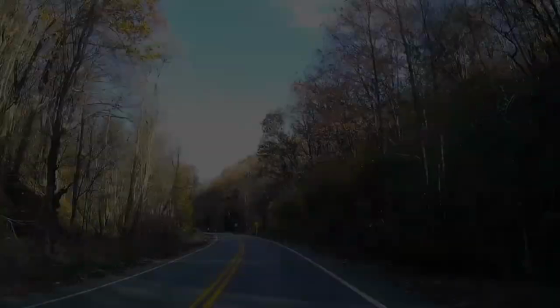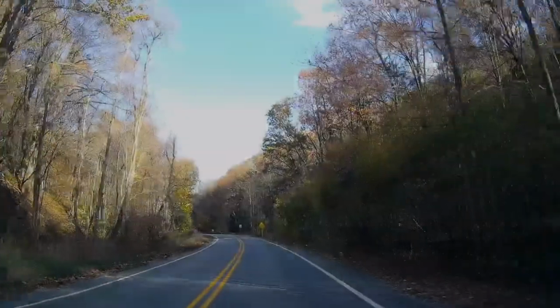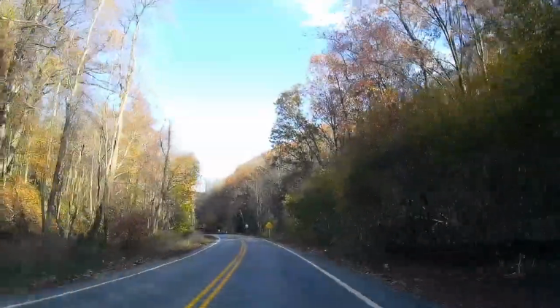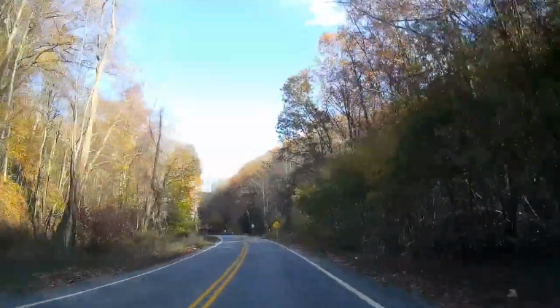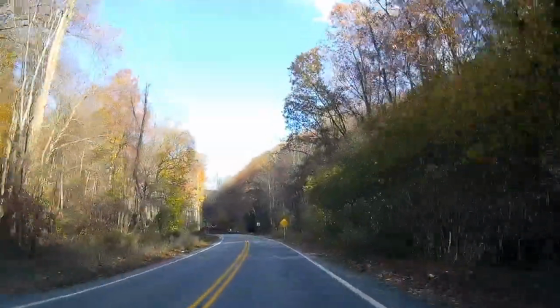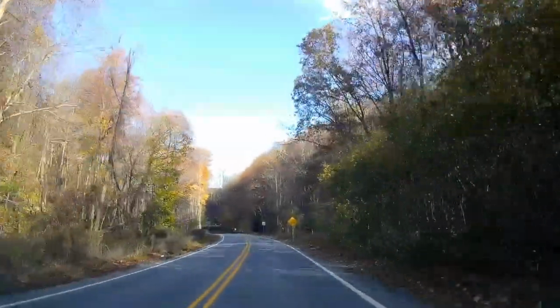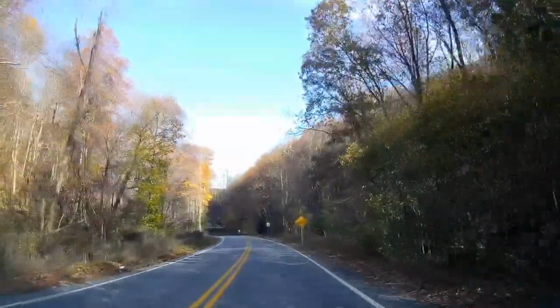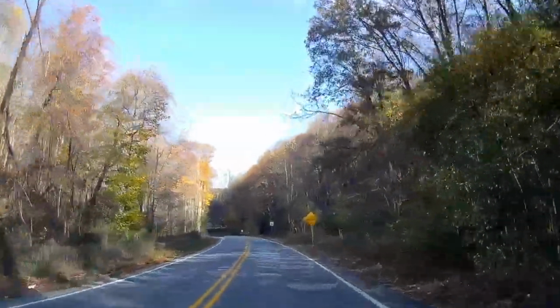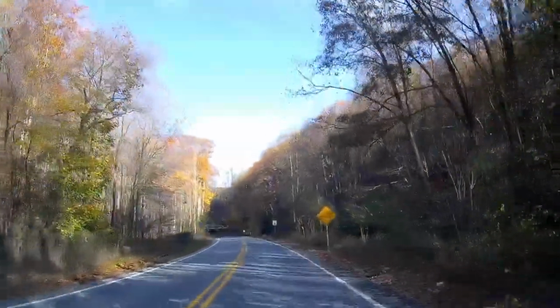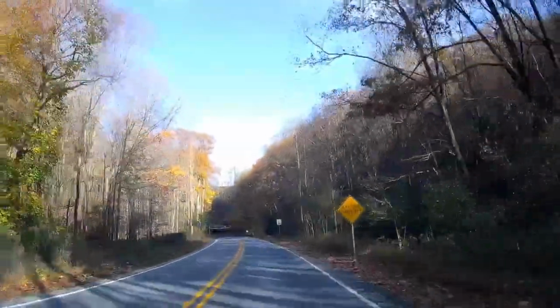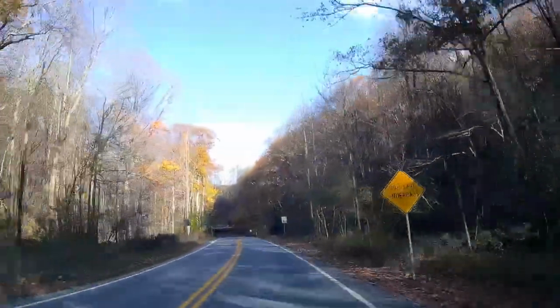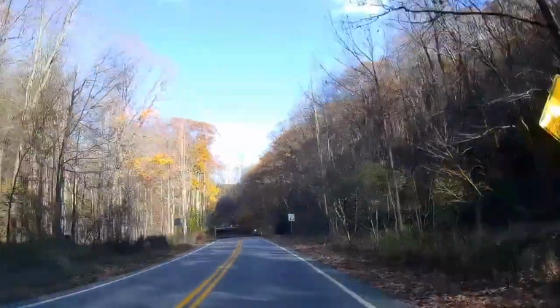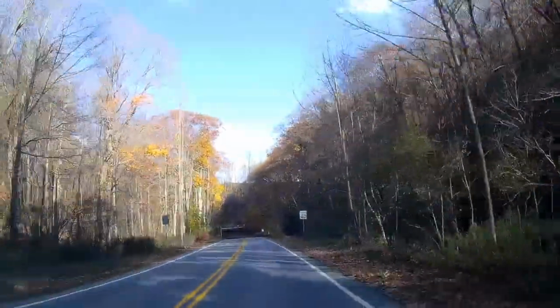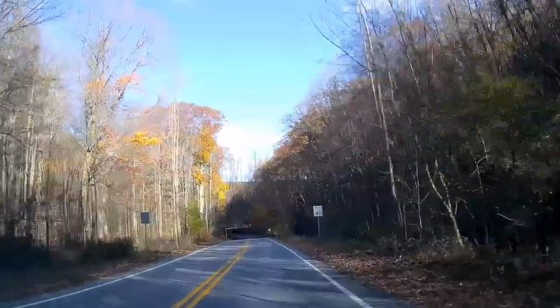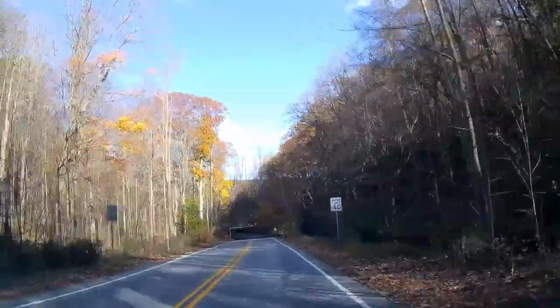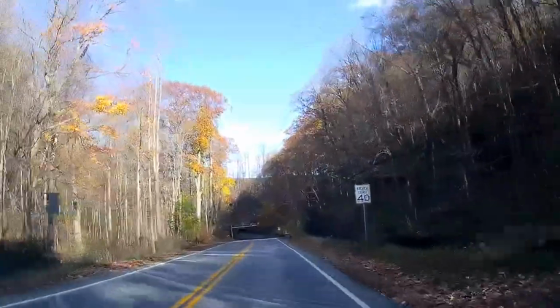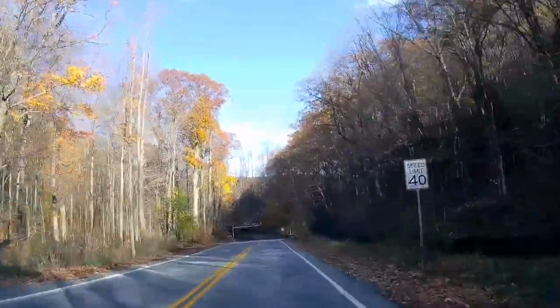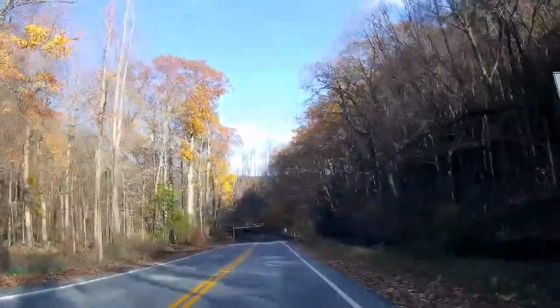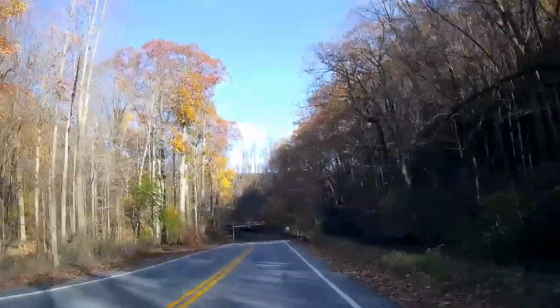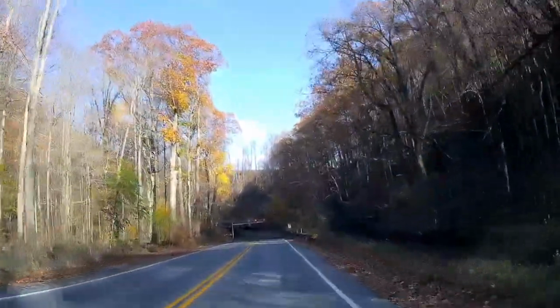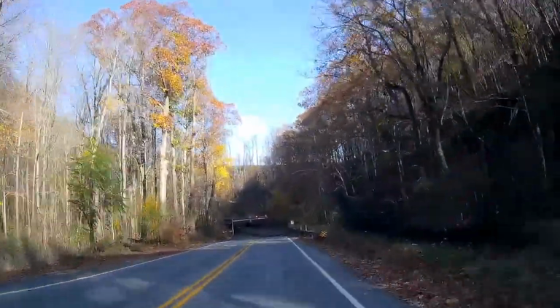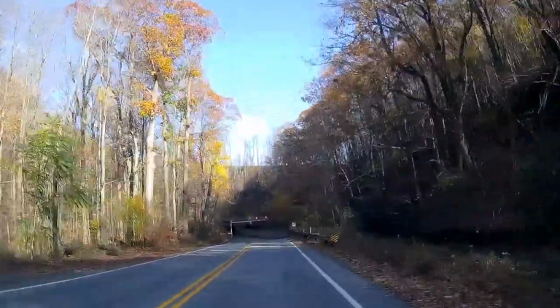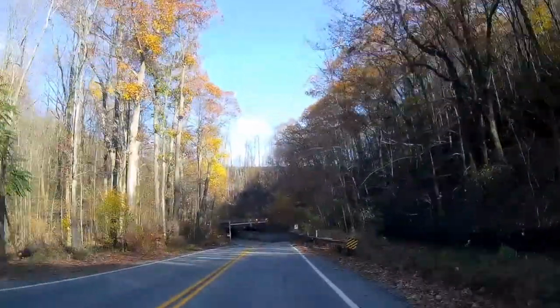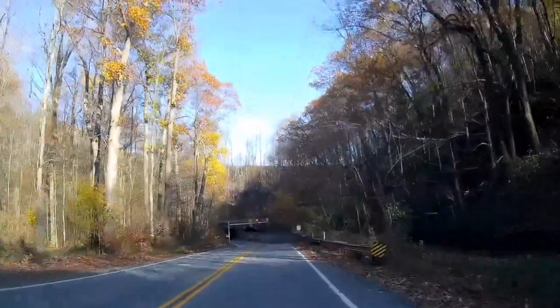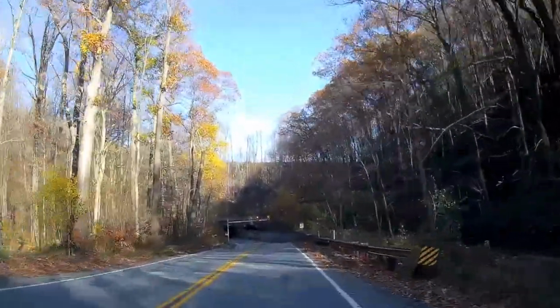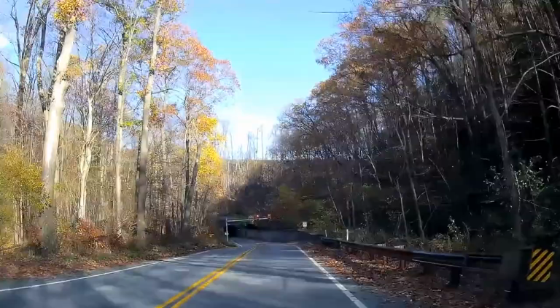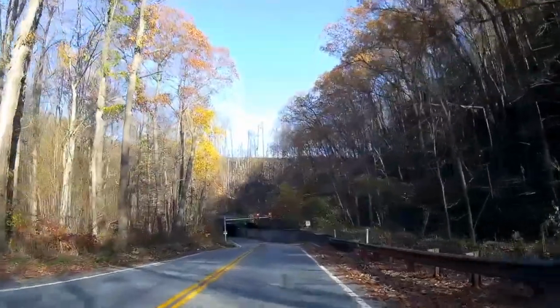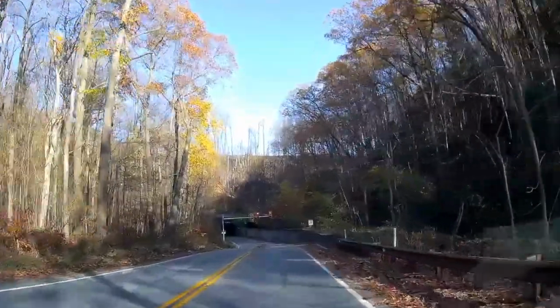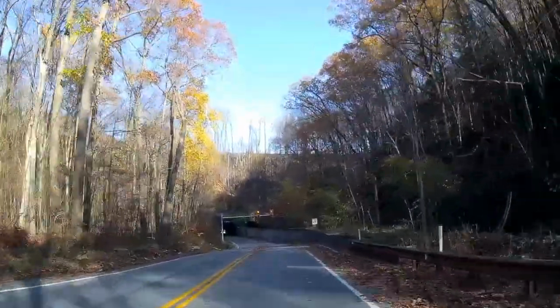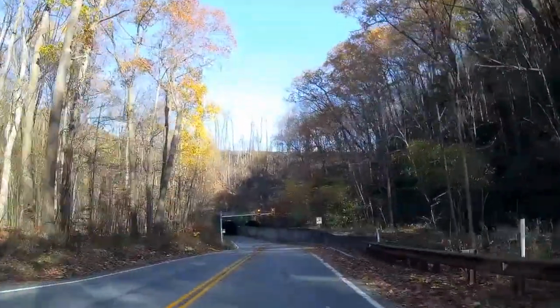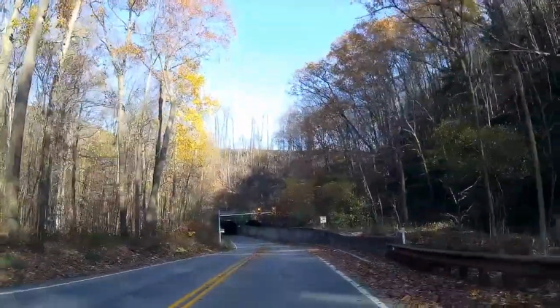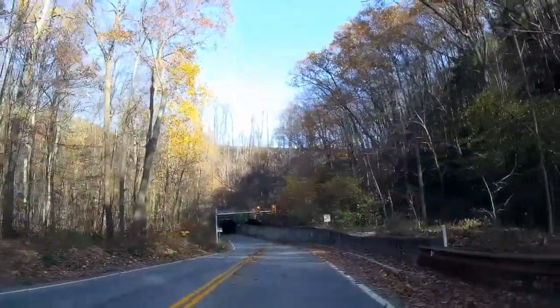This road was built between the highway and the town of Altoona in the 1930s to give automobile access to the sightseeing park in the middle of the curve, which has been a tourist destination literally since it was opened in 1854.